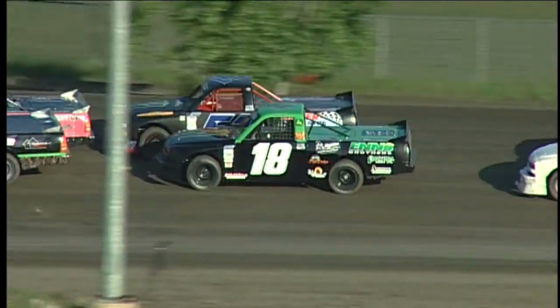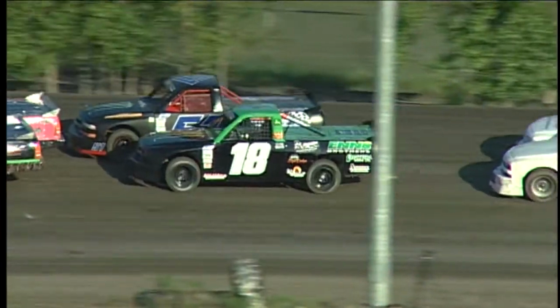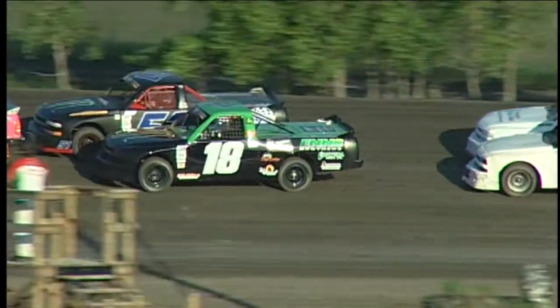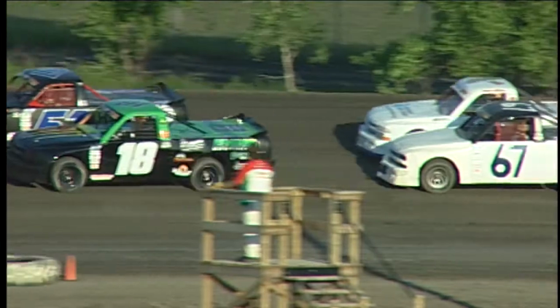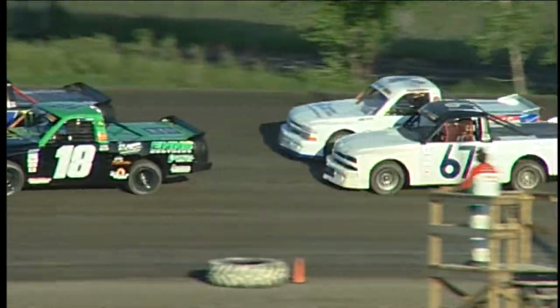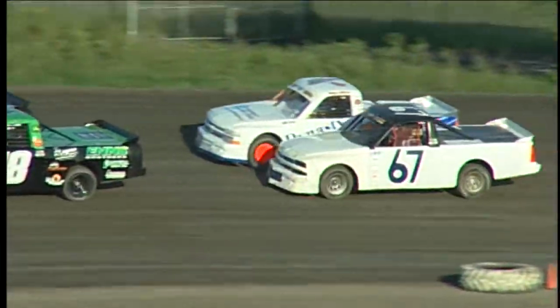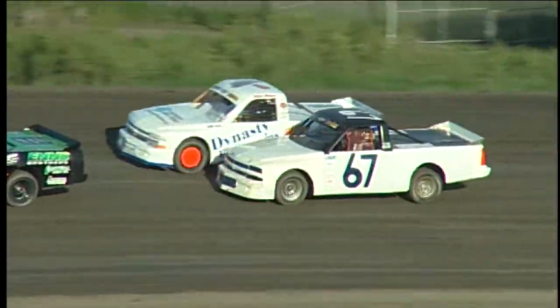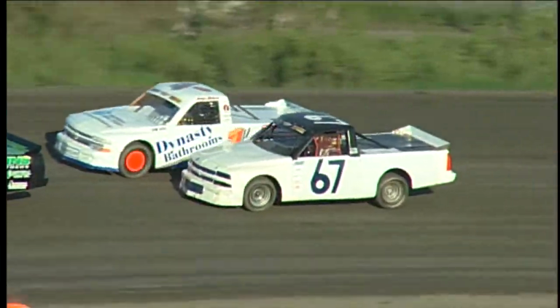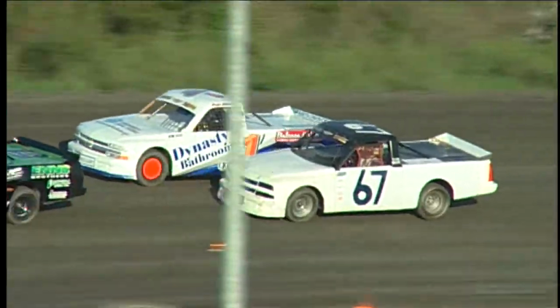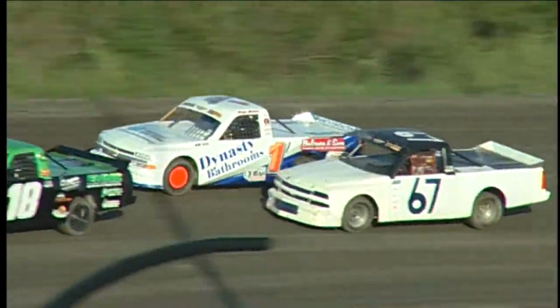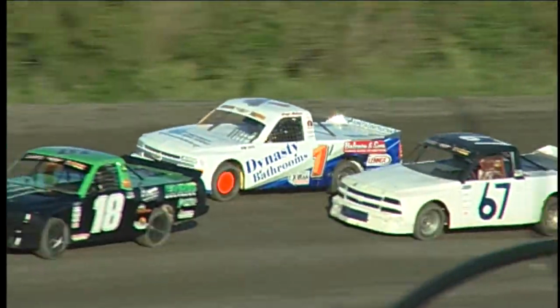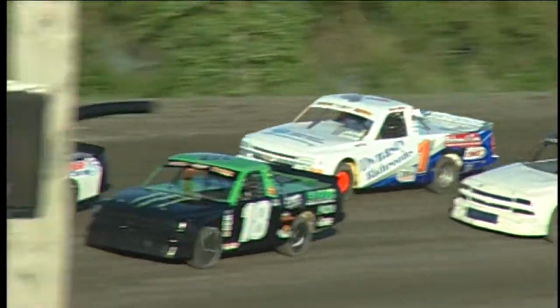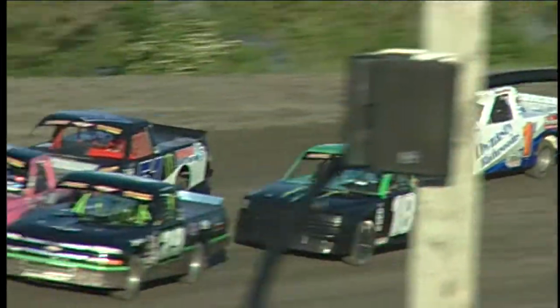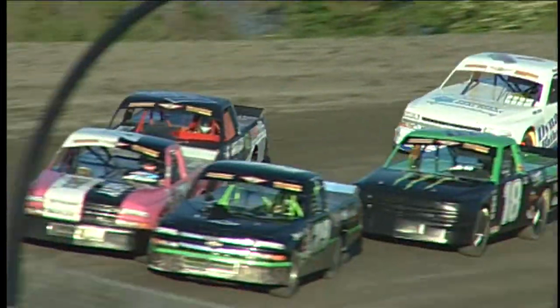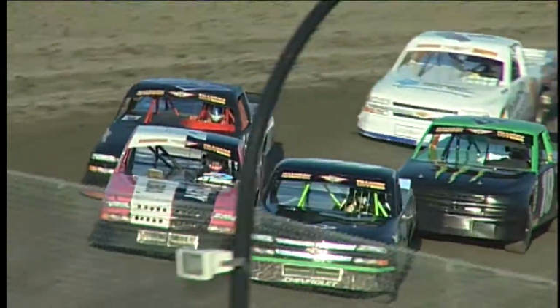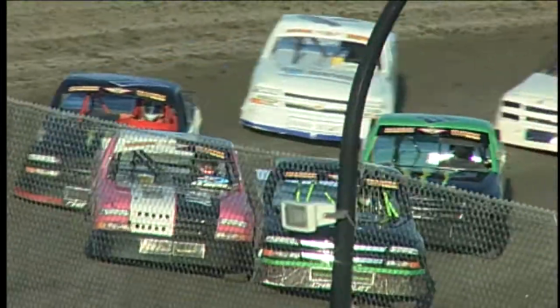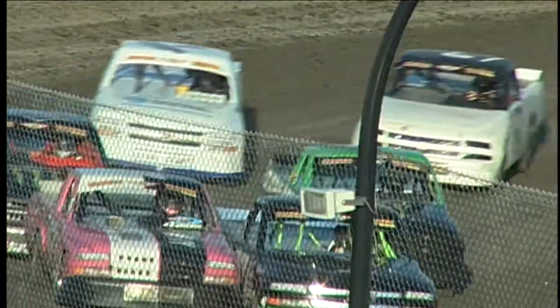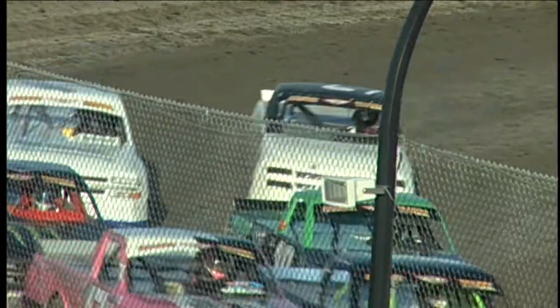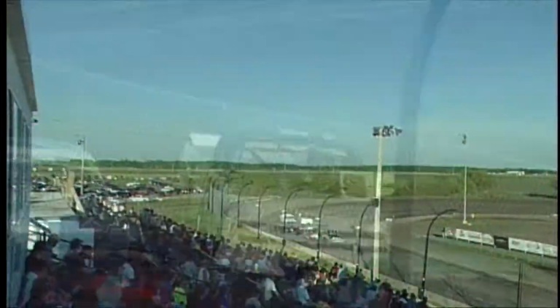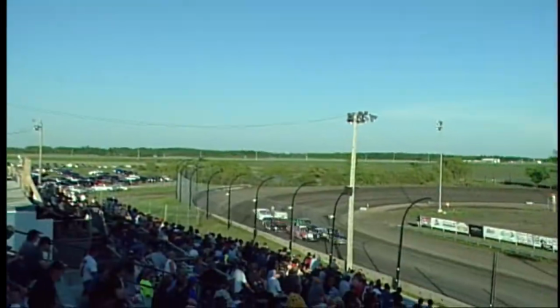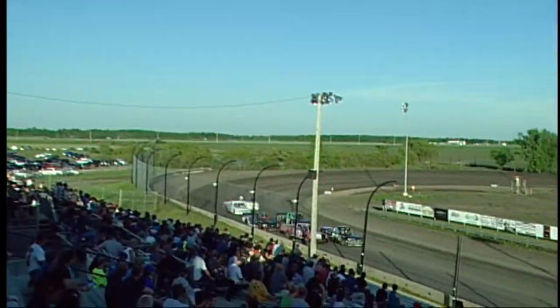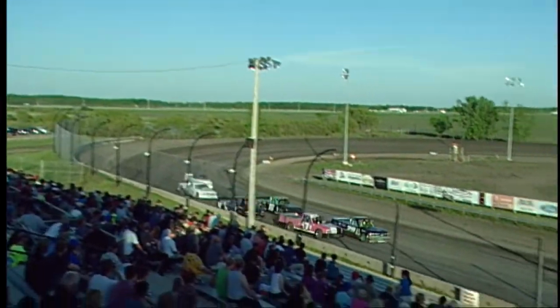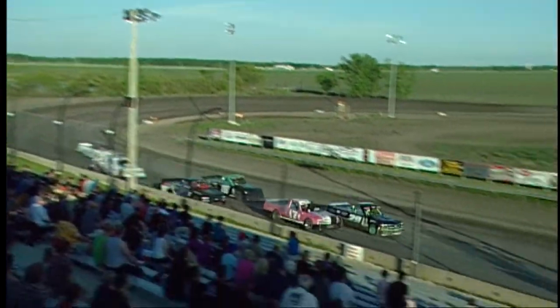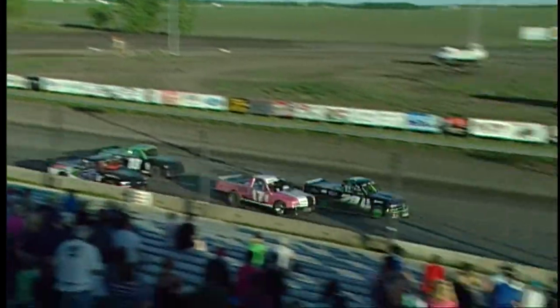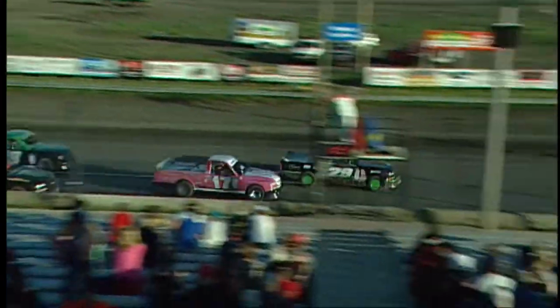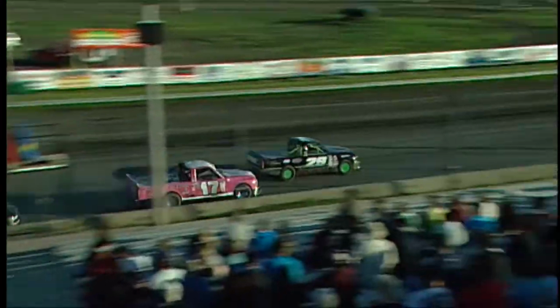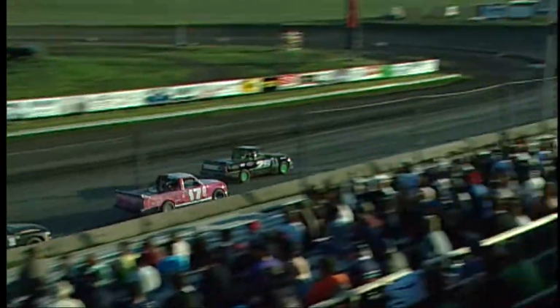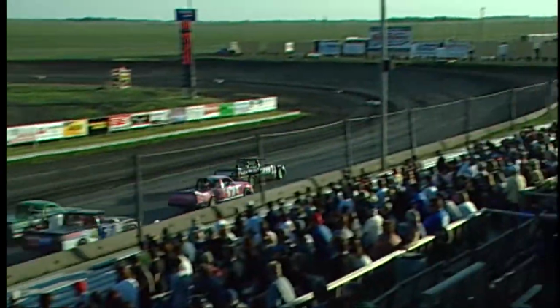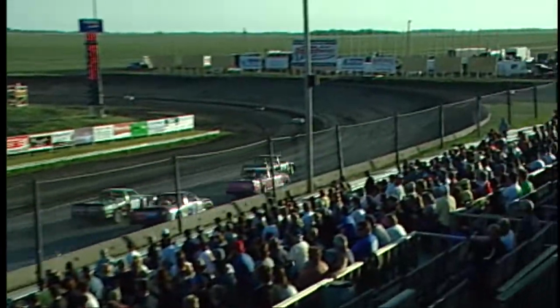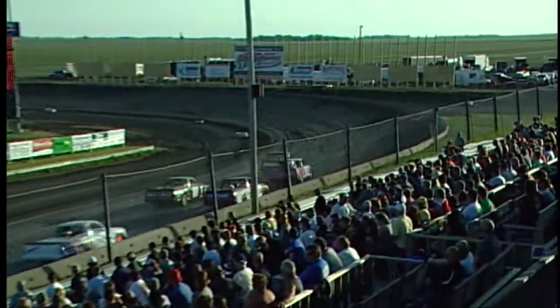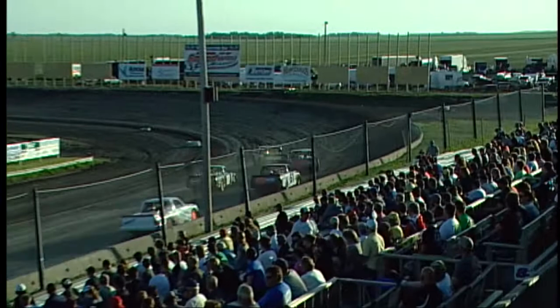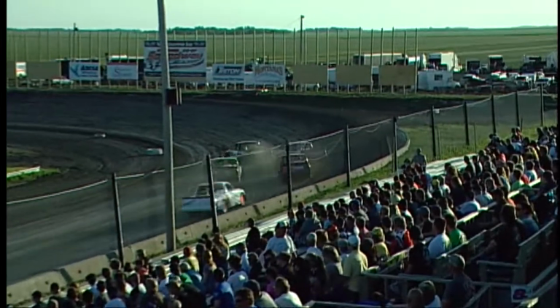Lined up and ready to go. Rob Como eyes him up. We've got eight up on the Pepsi board, and we are ready to go racing for Pizza Pizza. Here we go.